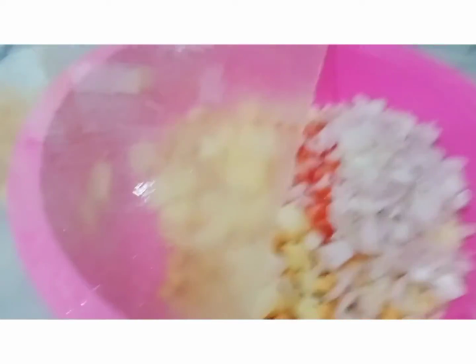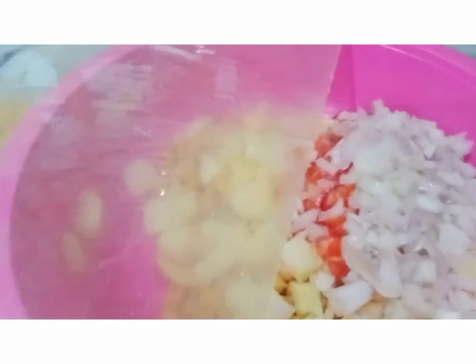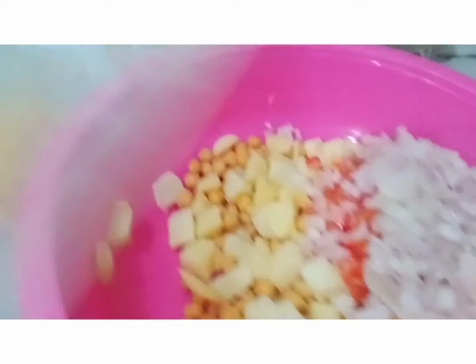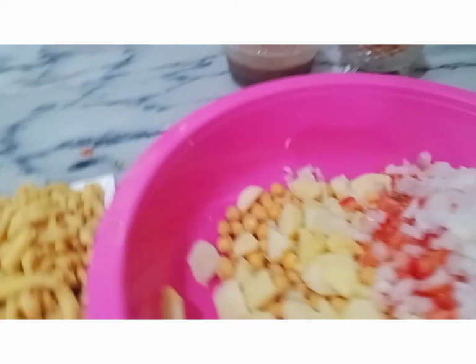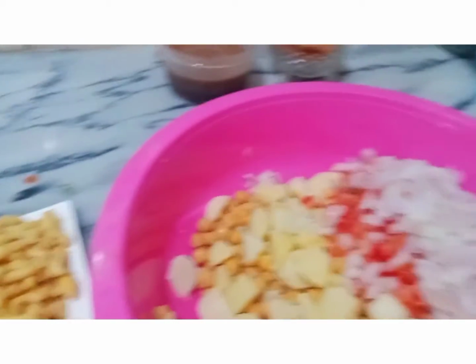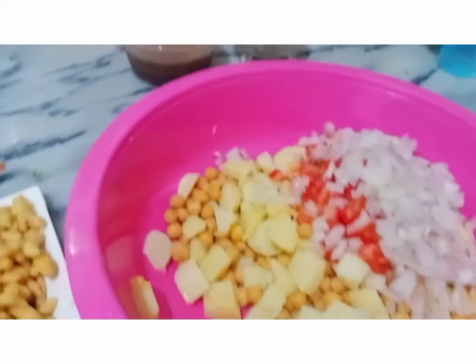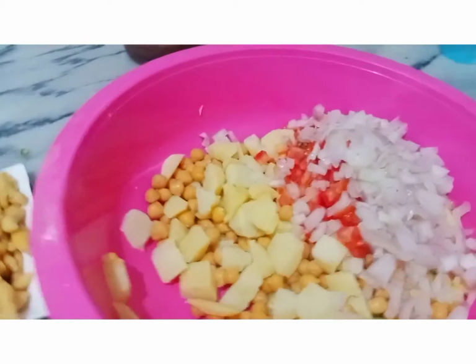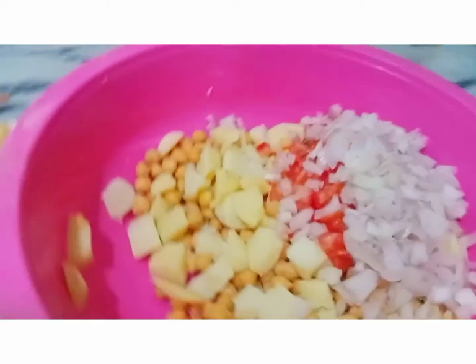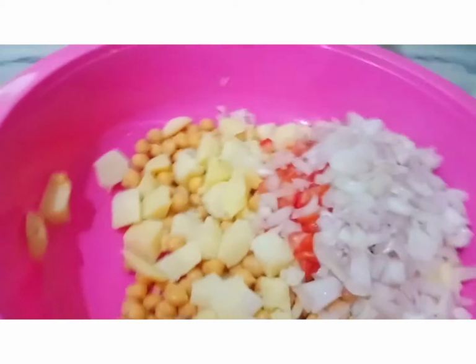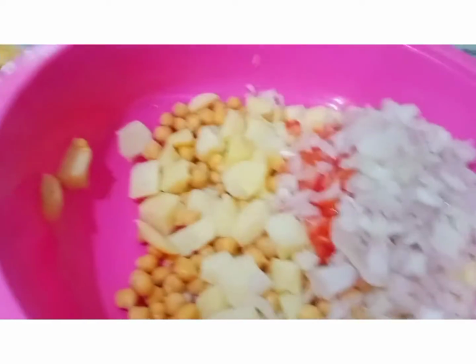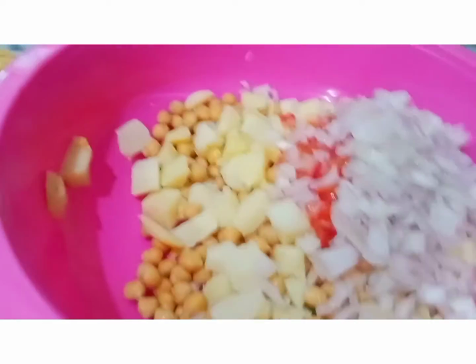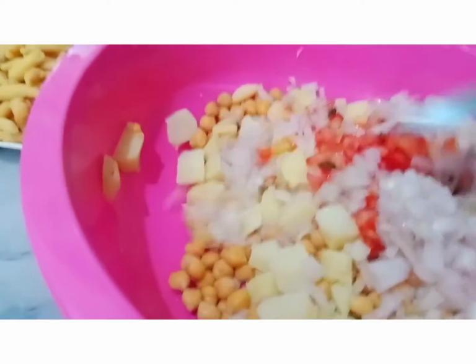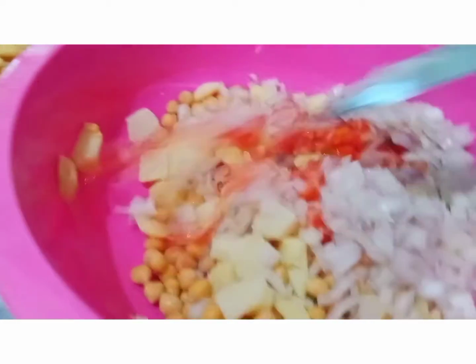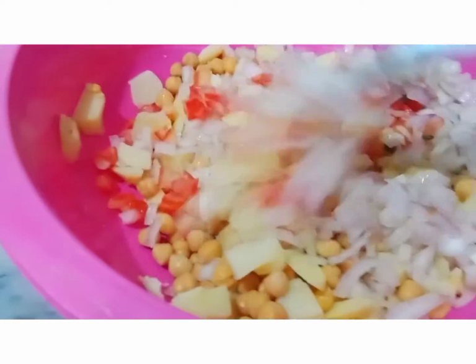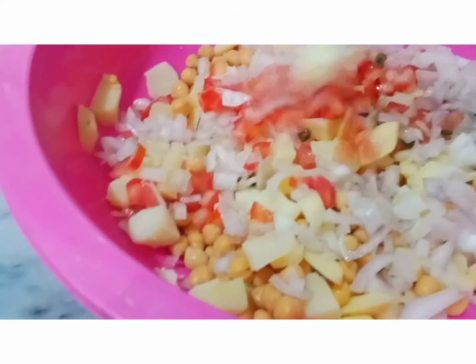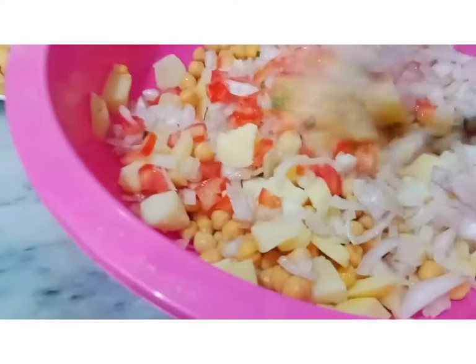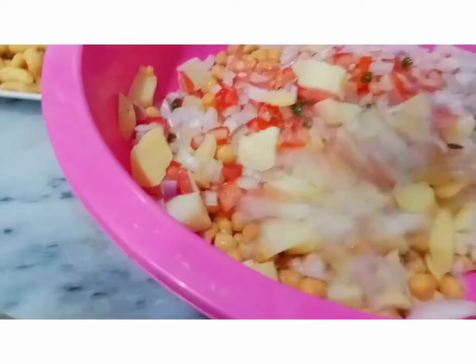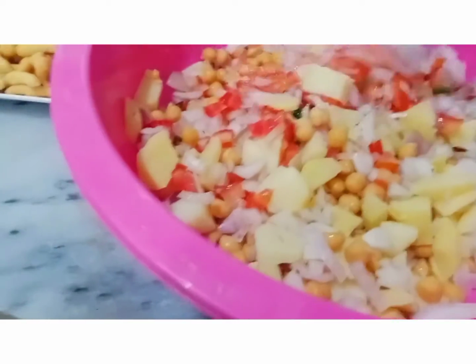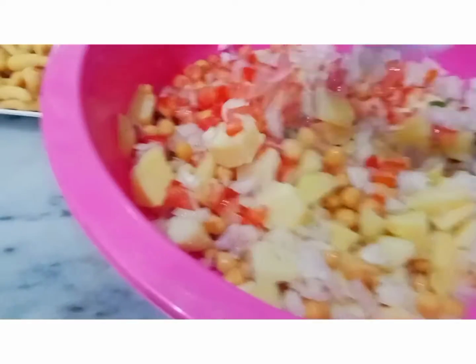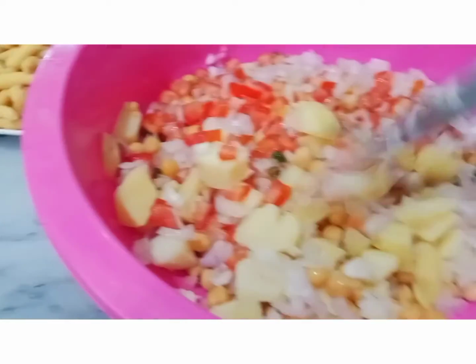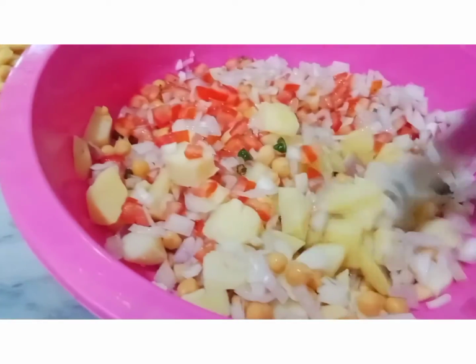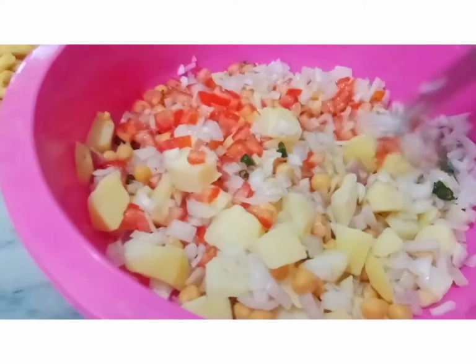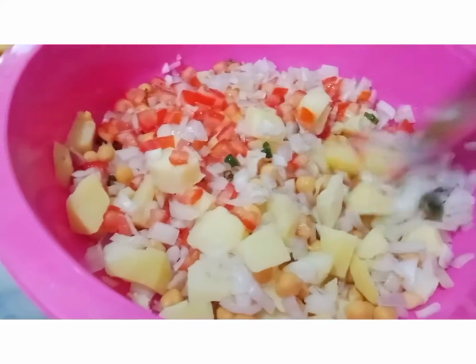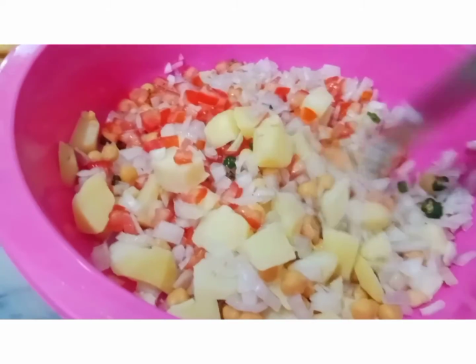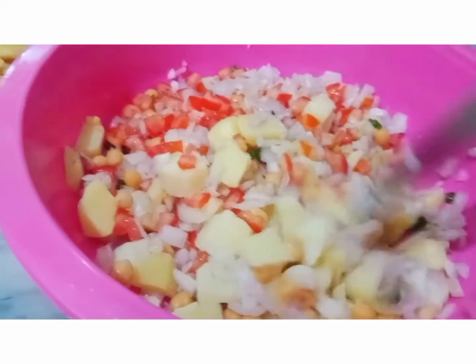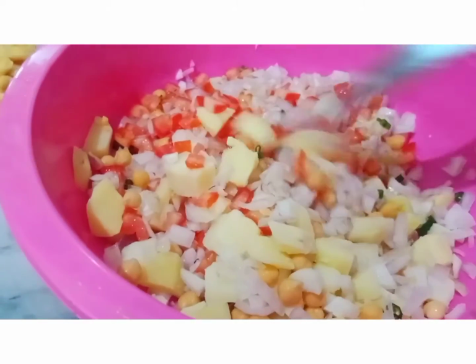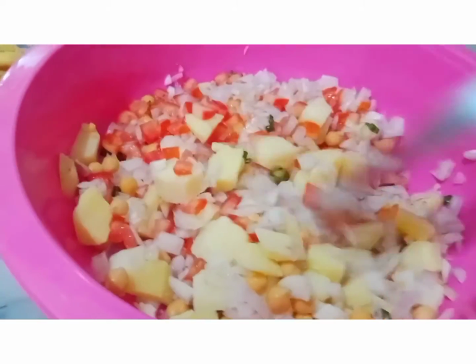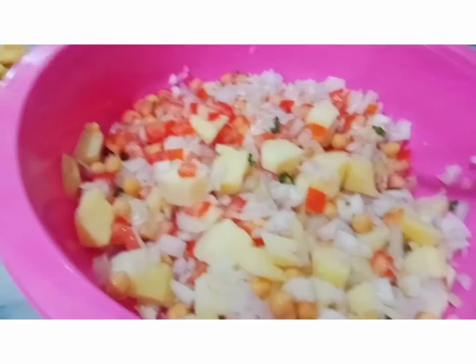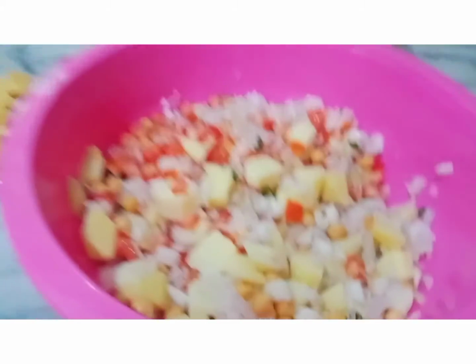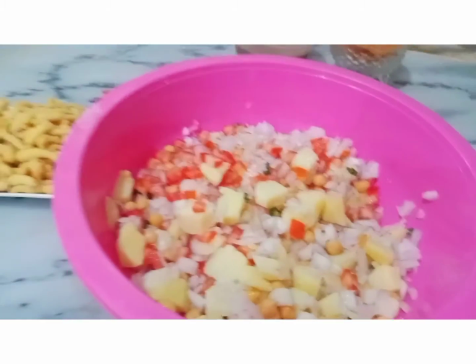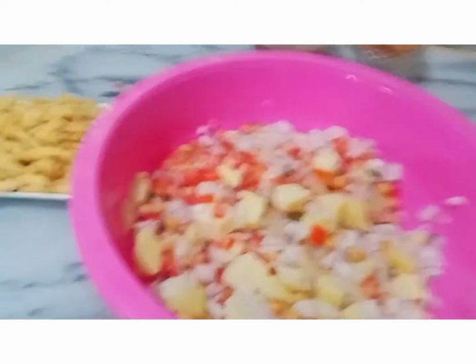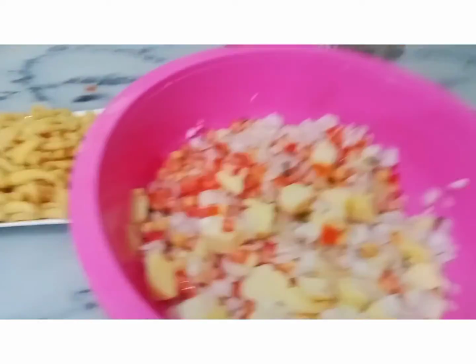The next step is very easy. You can mix all the ingredients. Then I will add them all together.